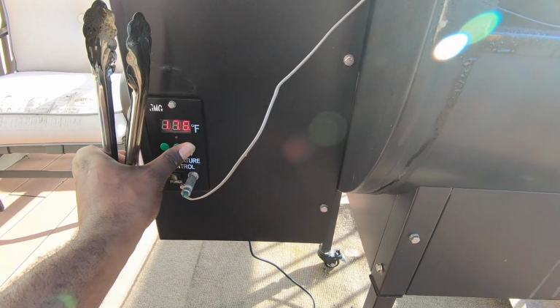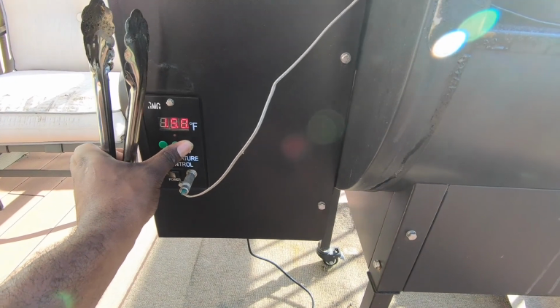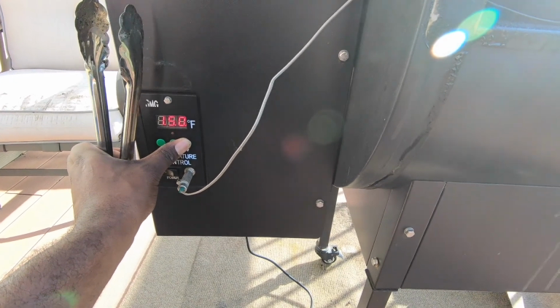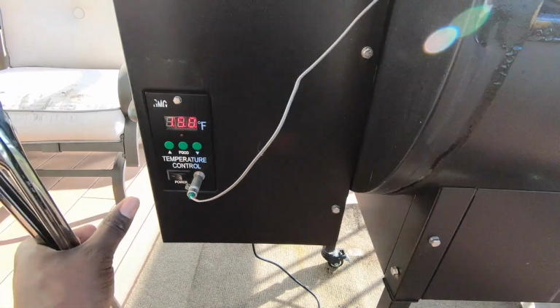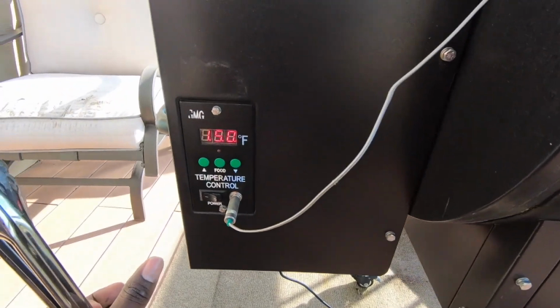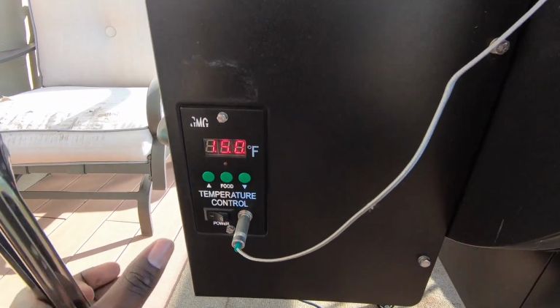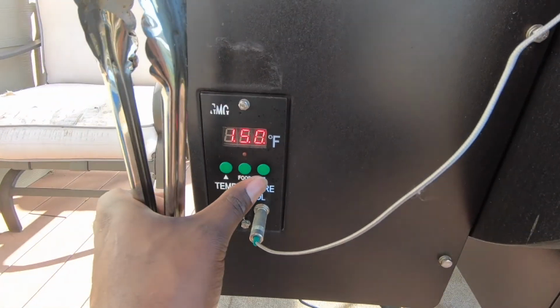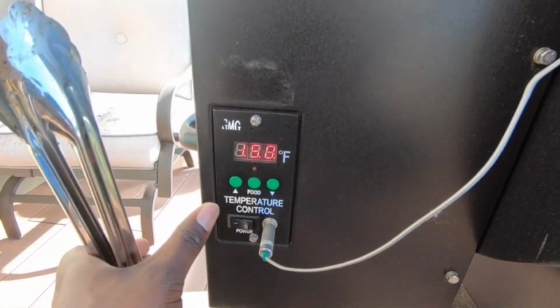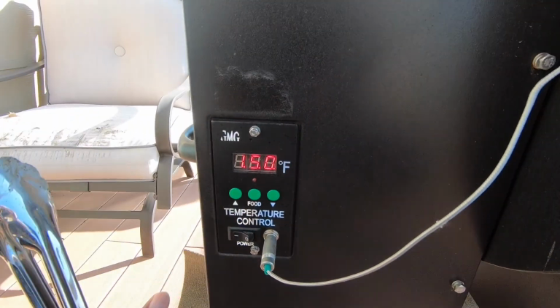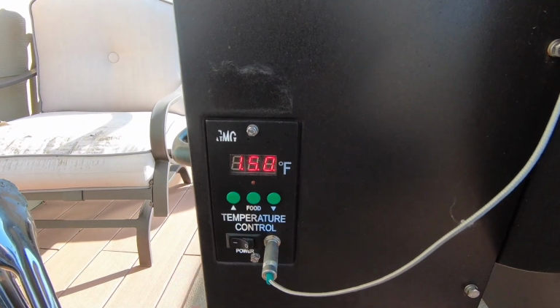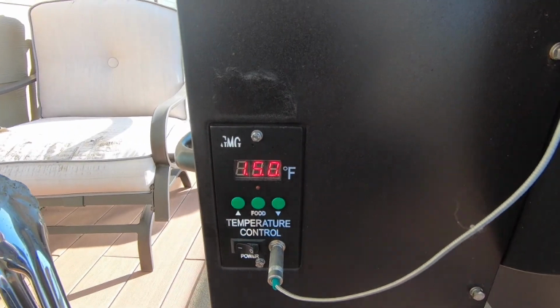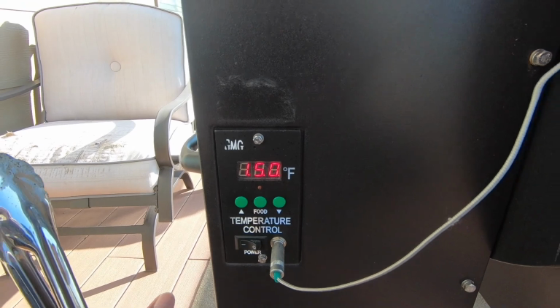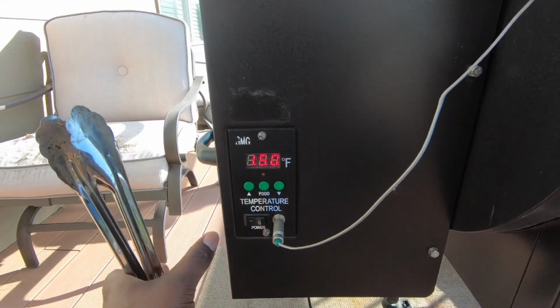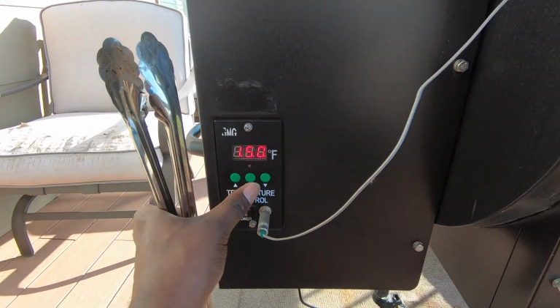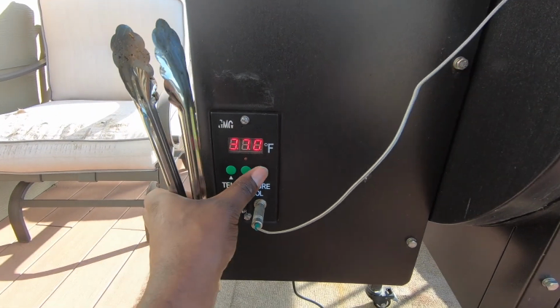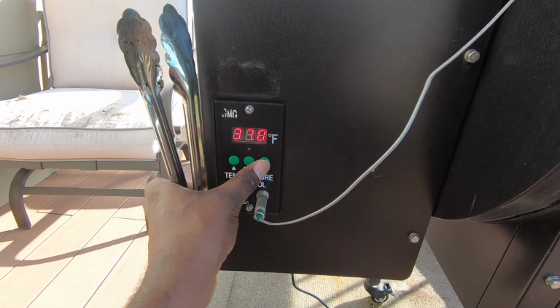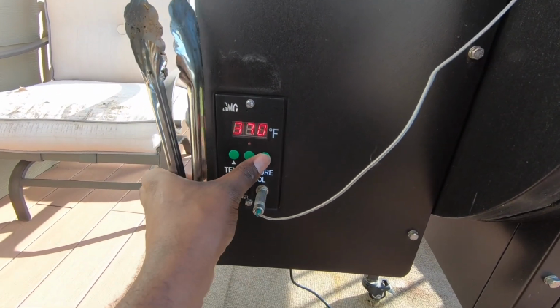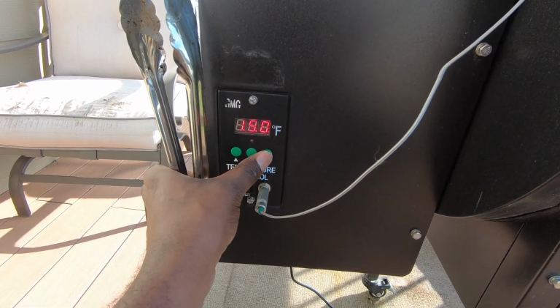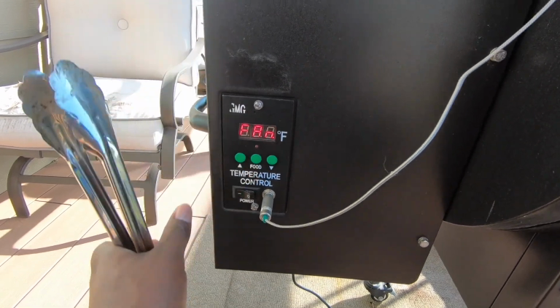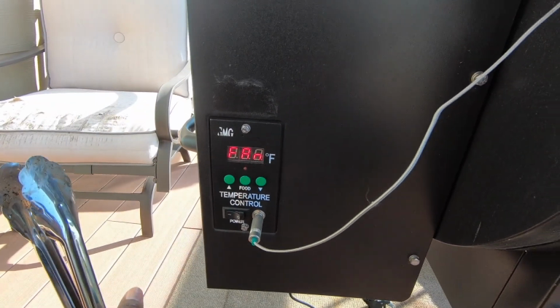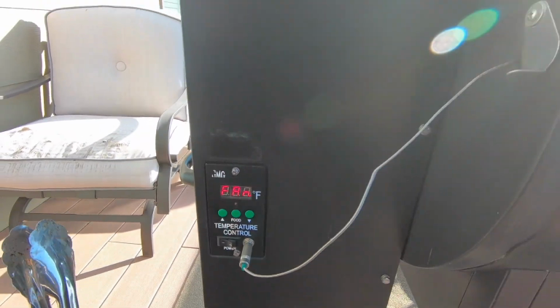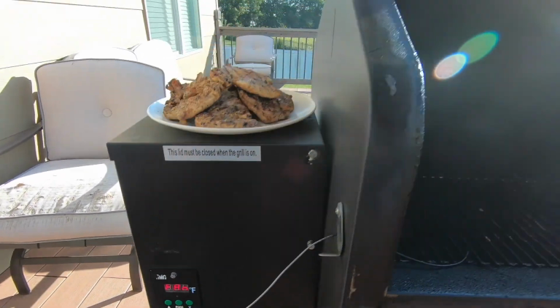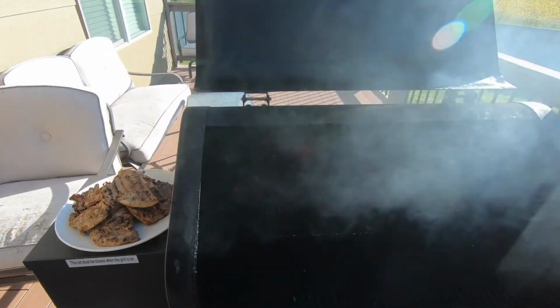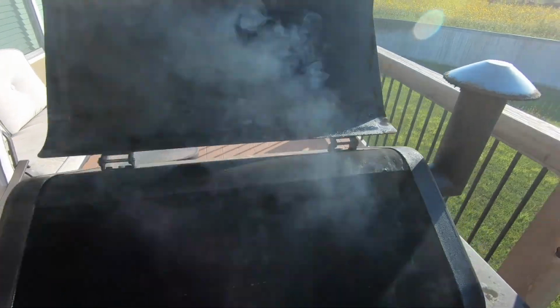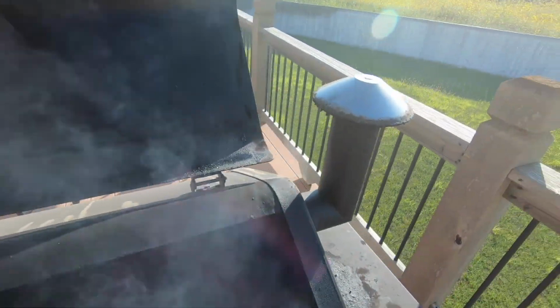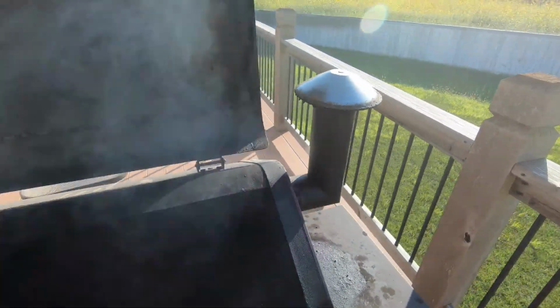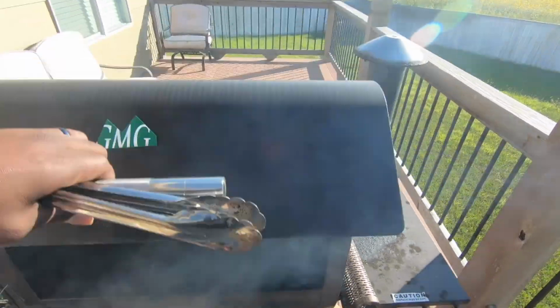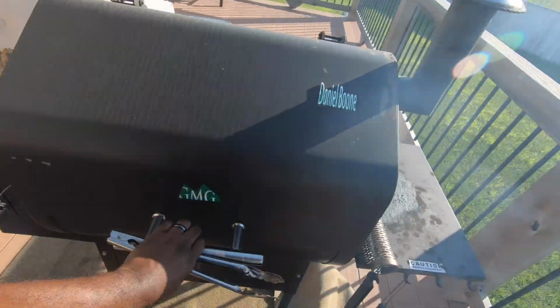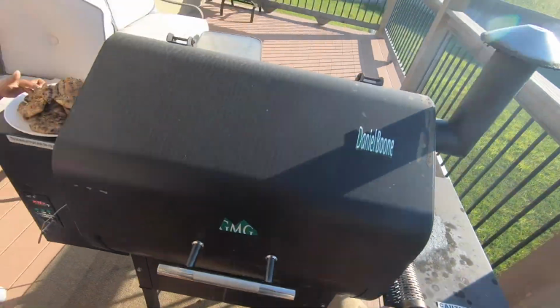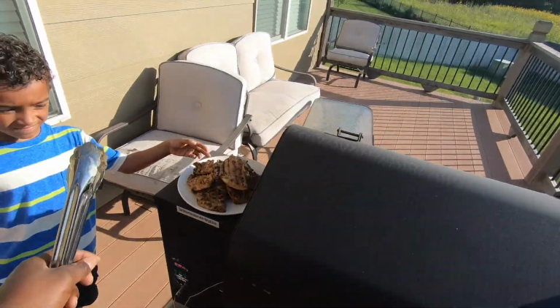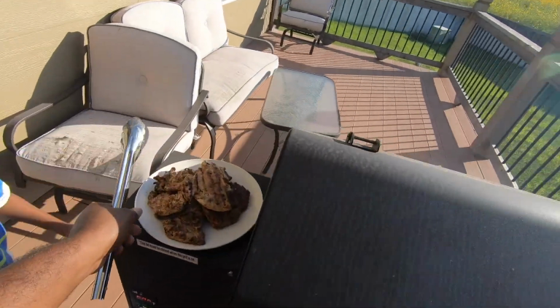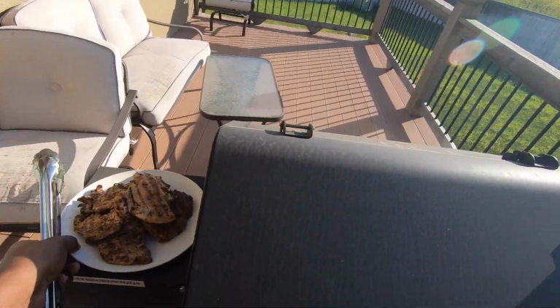If you have one of these Green Mountain grills, just hold that down arrow all the way down until it gets to 150 degrees, then push down one more time to turn the fan on. Close it up and it's going to go through its cooling cycle and shut the grill down.